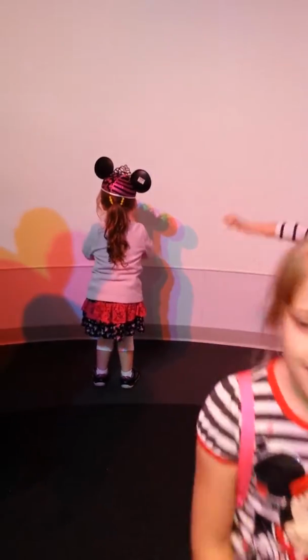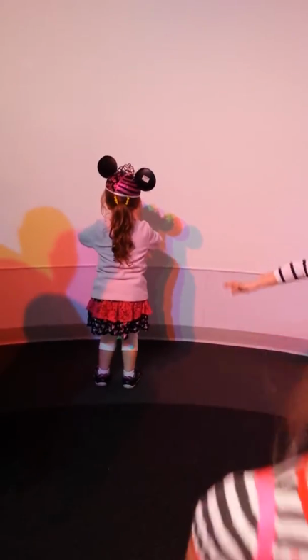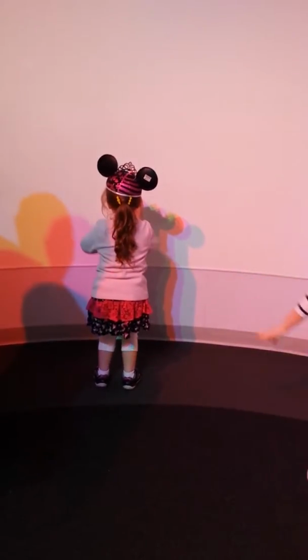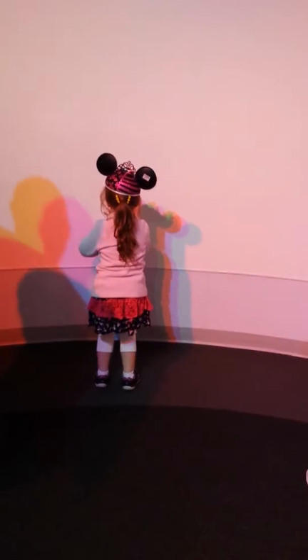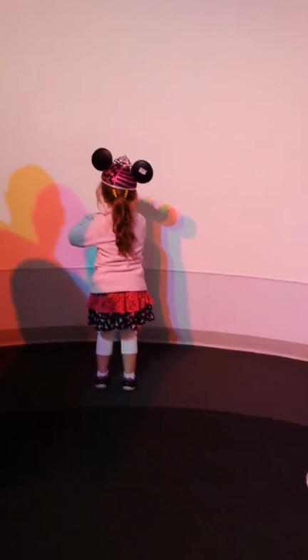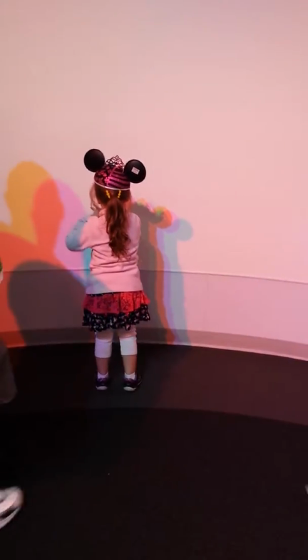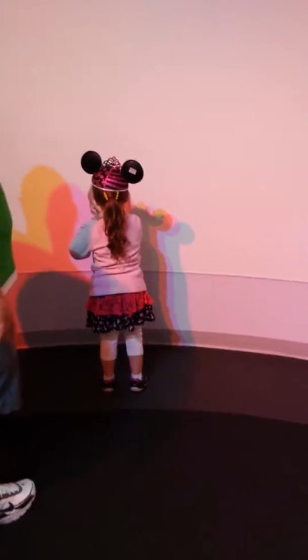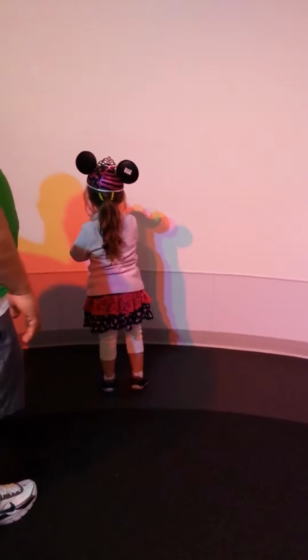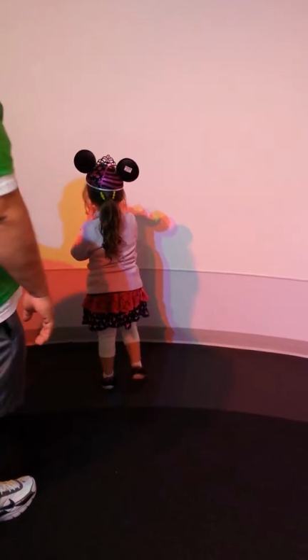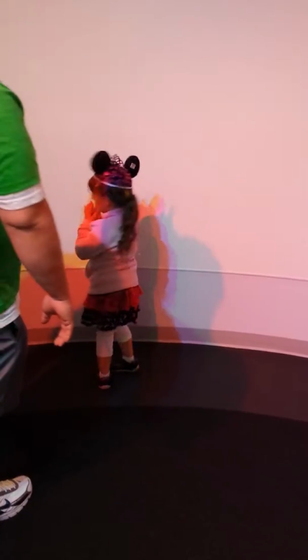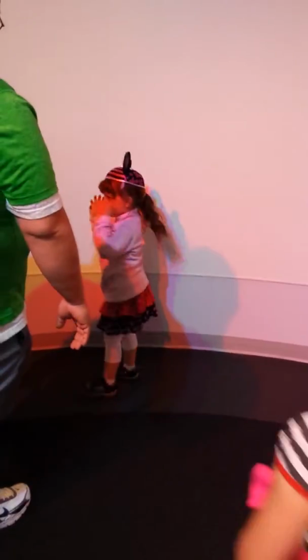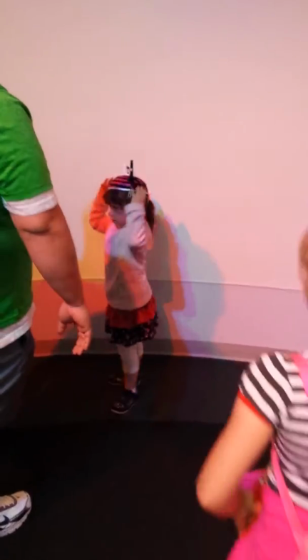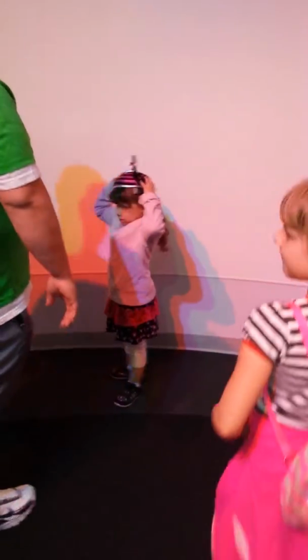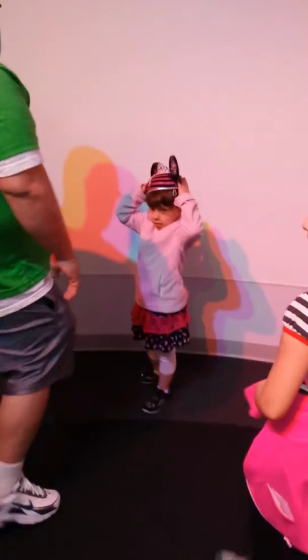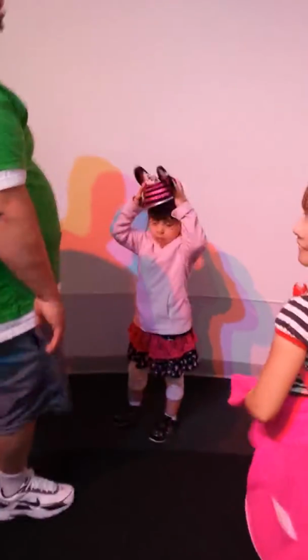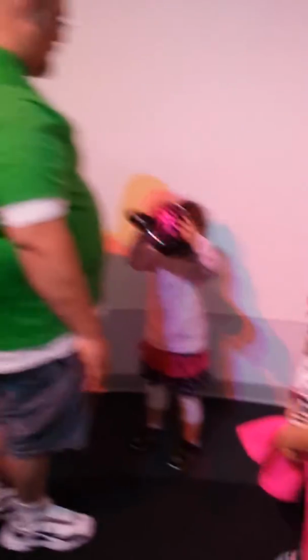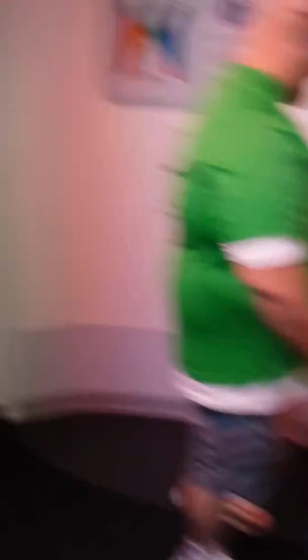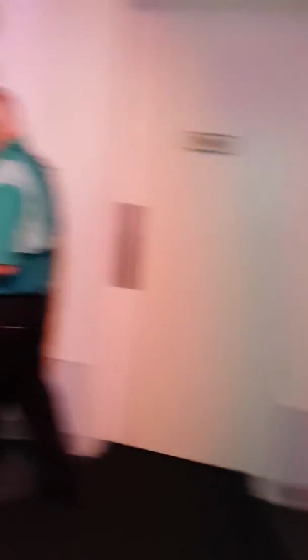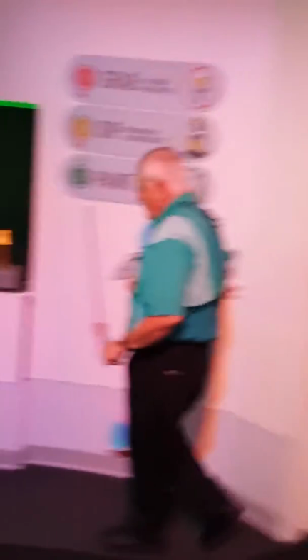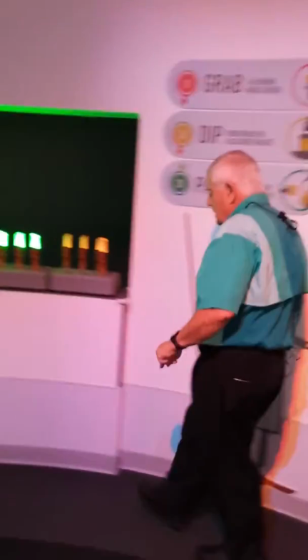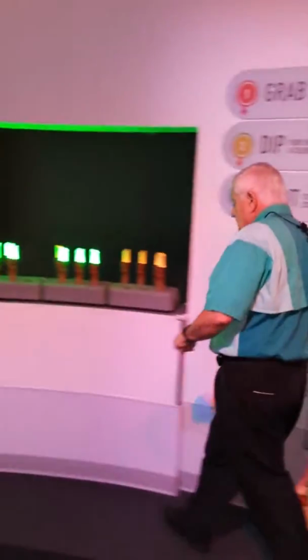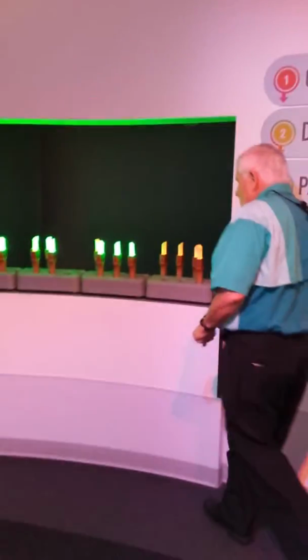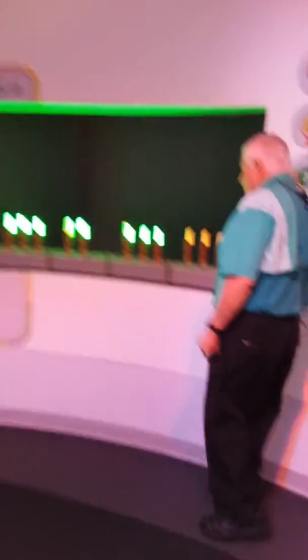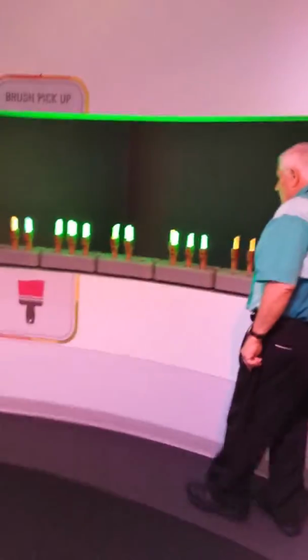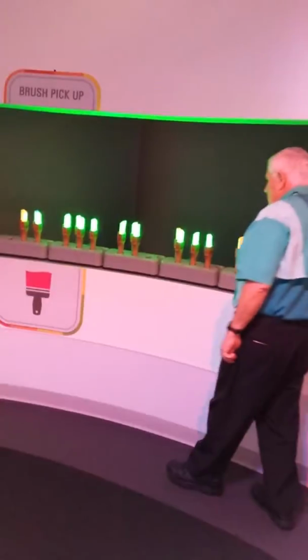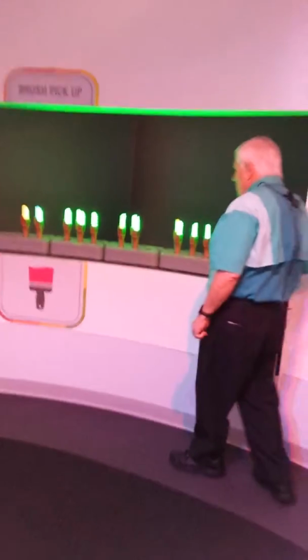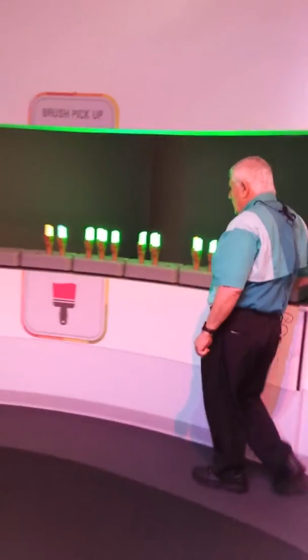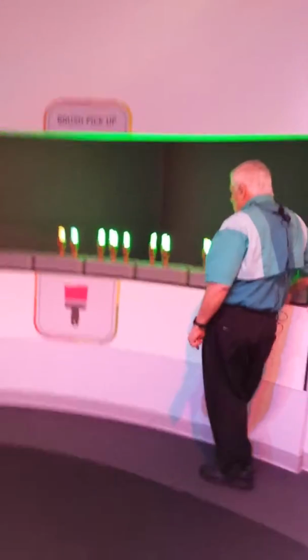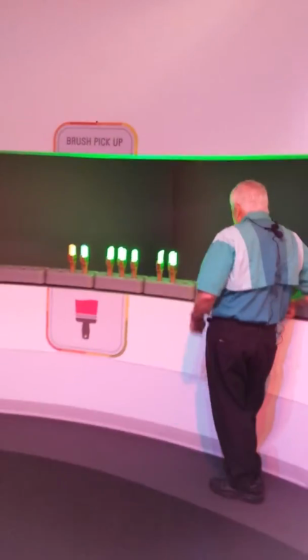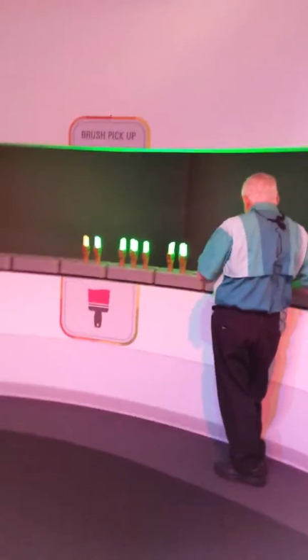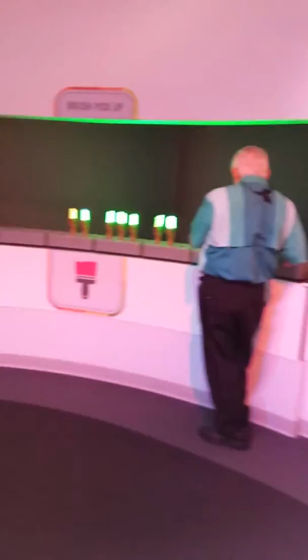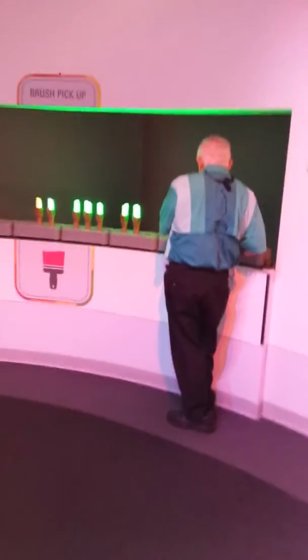Okay, get ready for some more fun with color. Do you see those glowing paintbrushes? Aren't they magical? We call them magic paintbrushes.